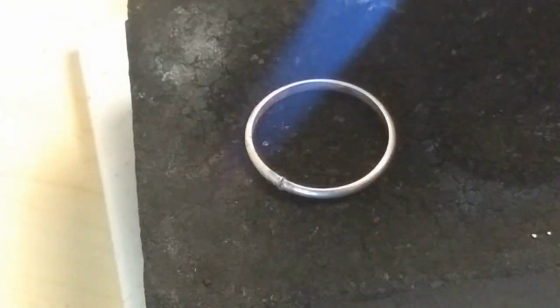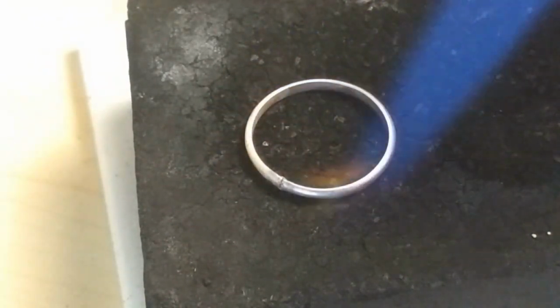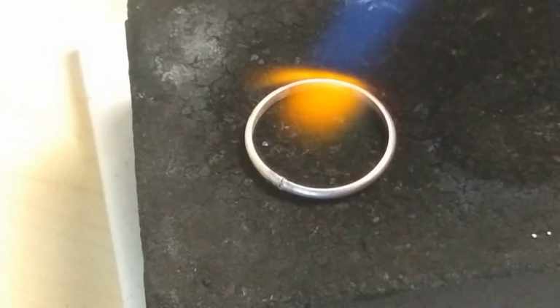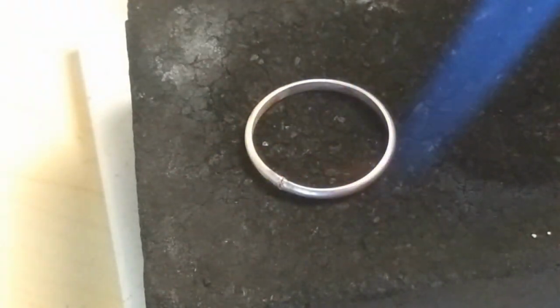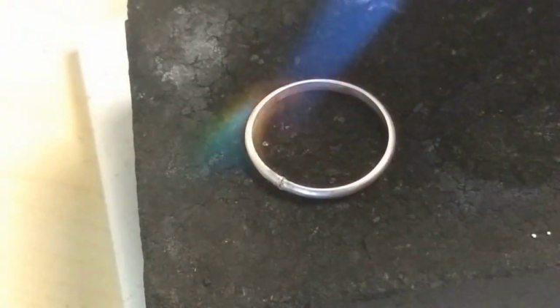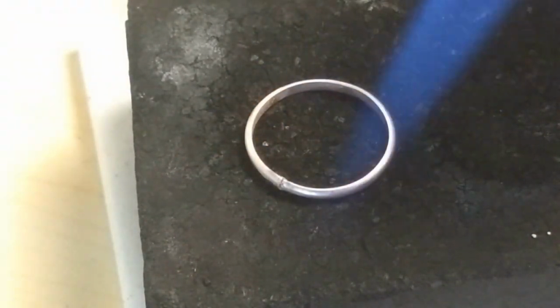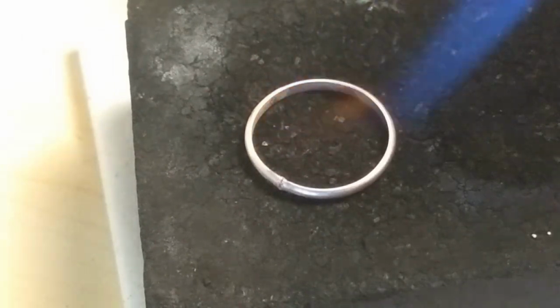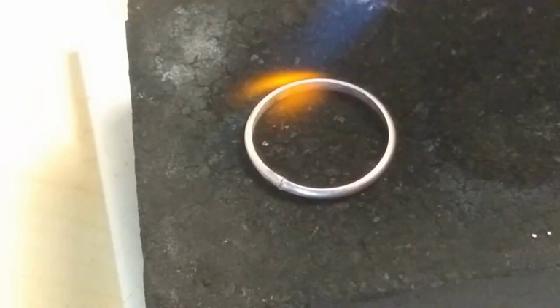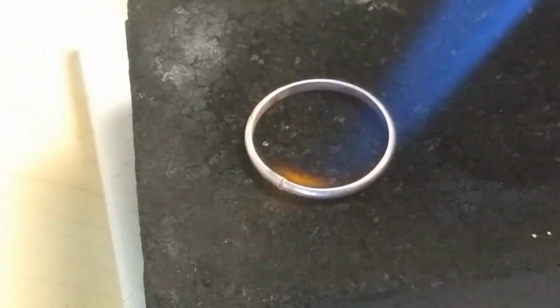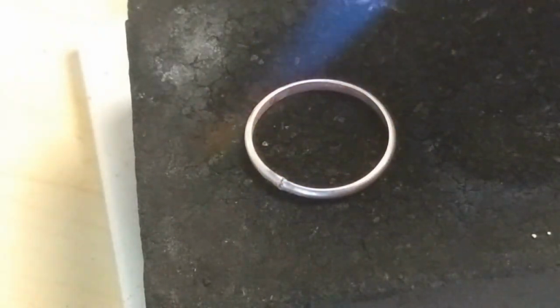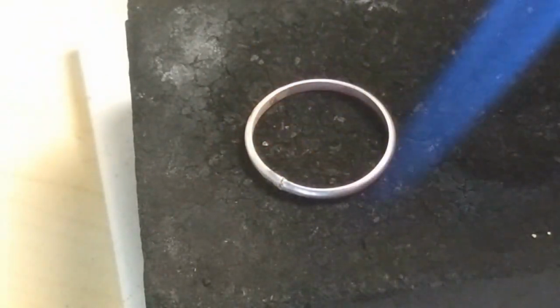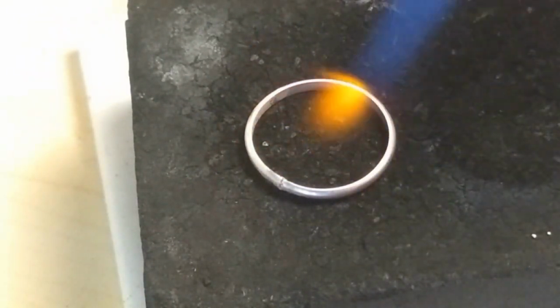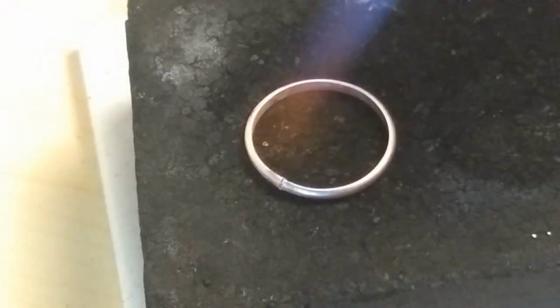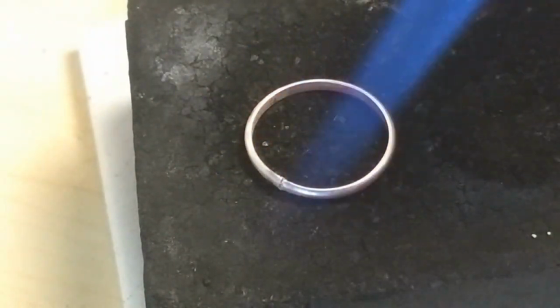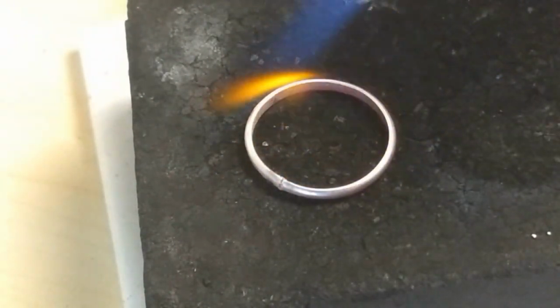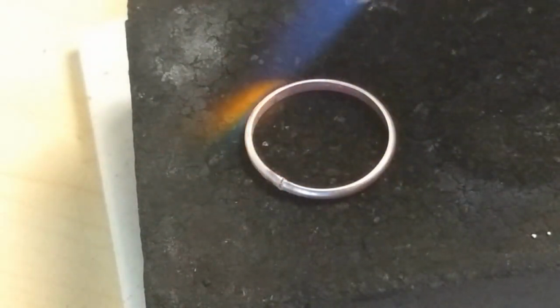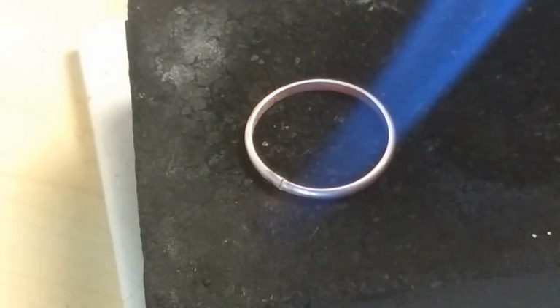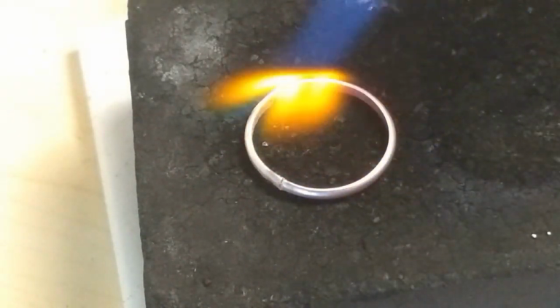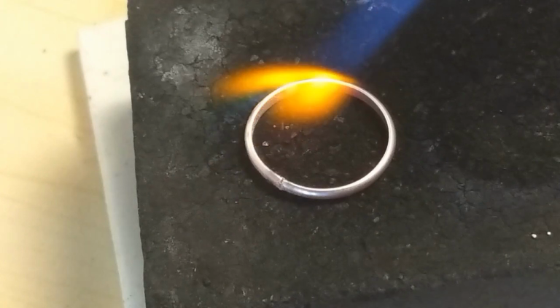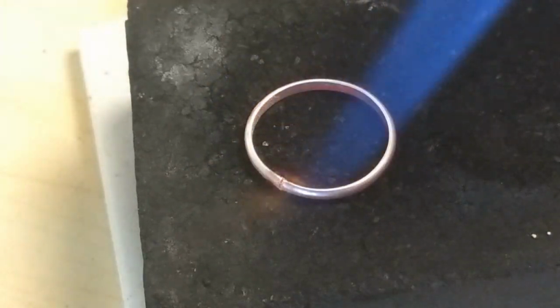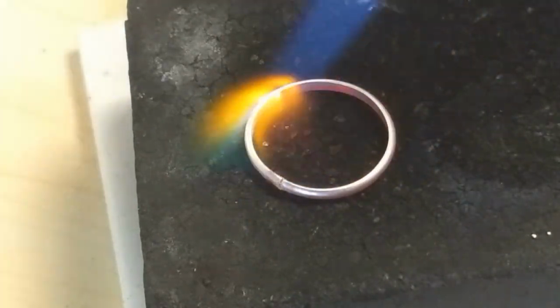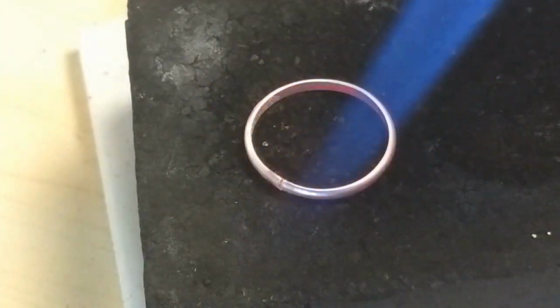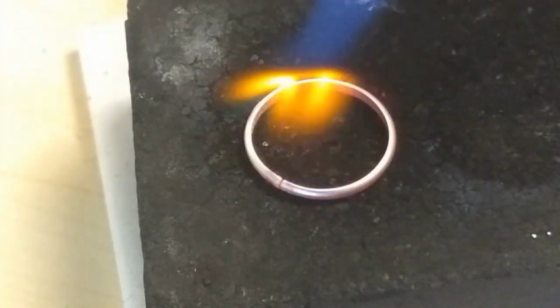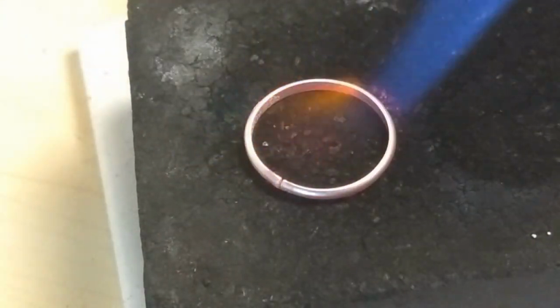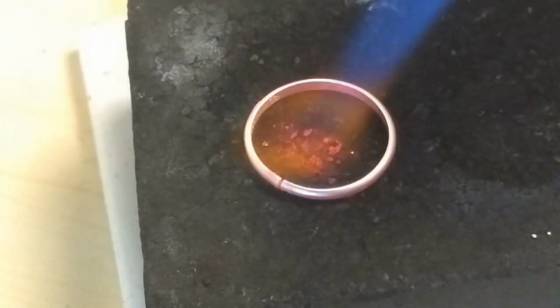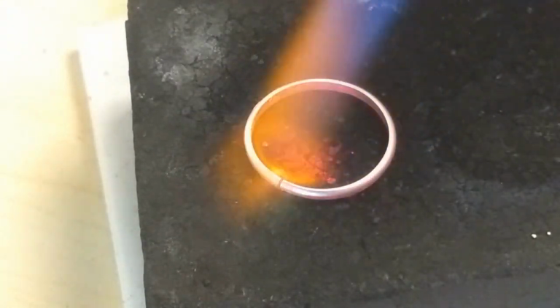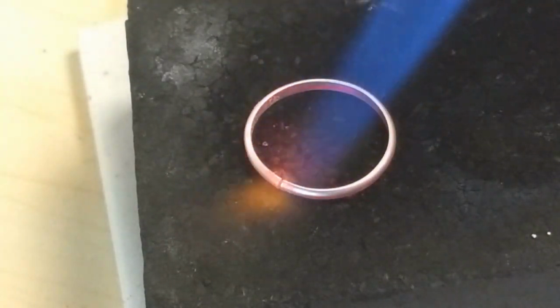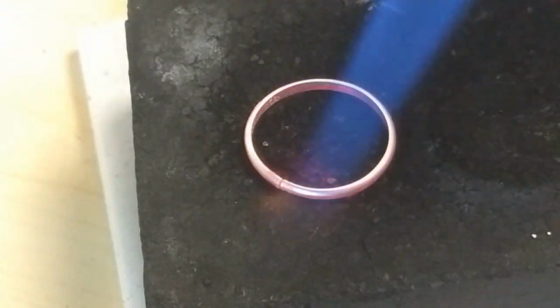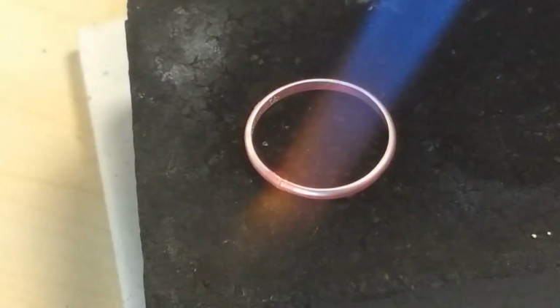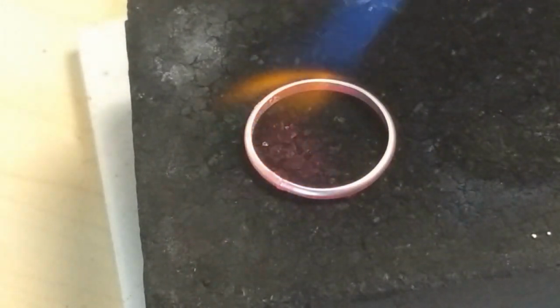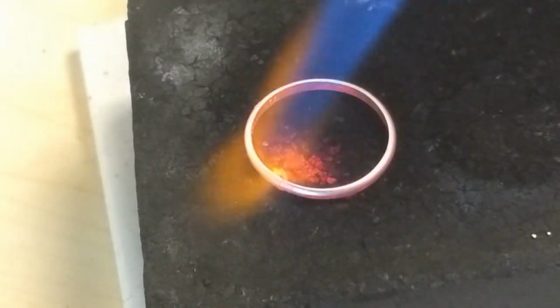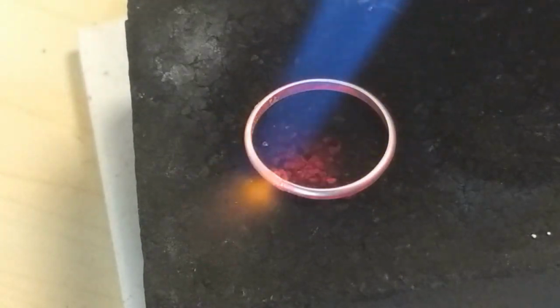Make sure you are constantly moving the torch to evenly heat the ring. Keep heating until you see what's called the flash — you will see the solder fill into the joint. There, did you see it?